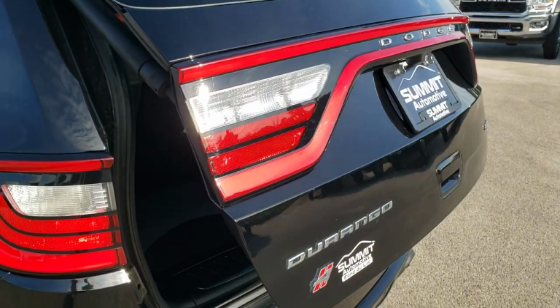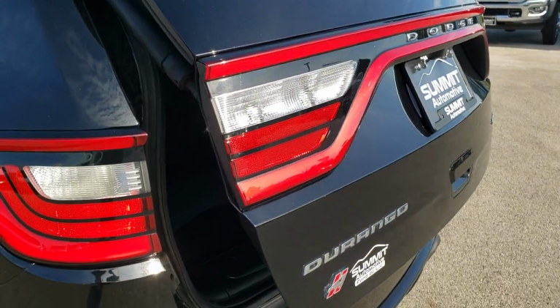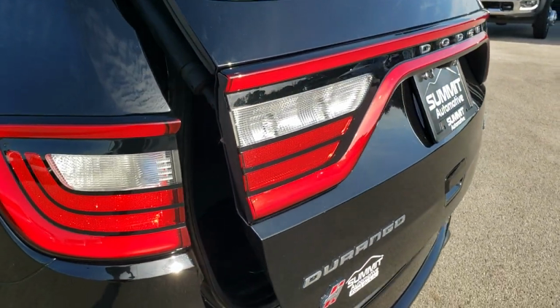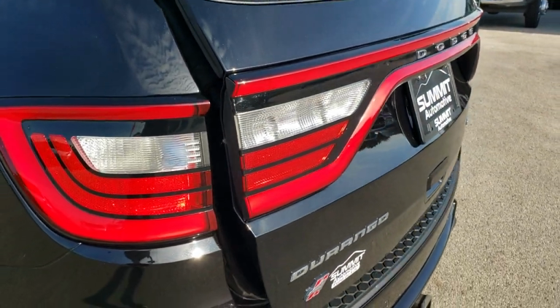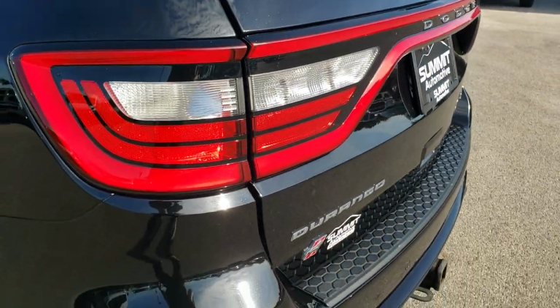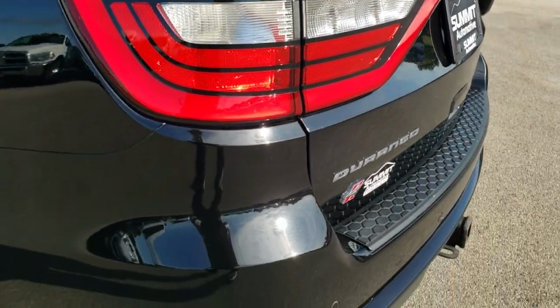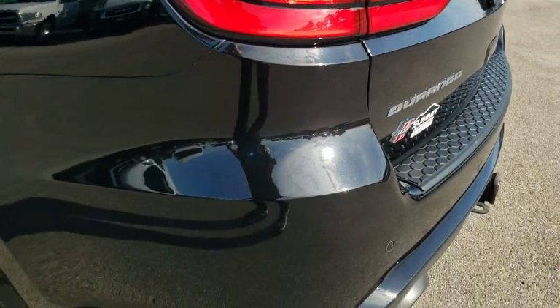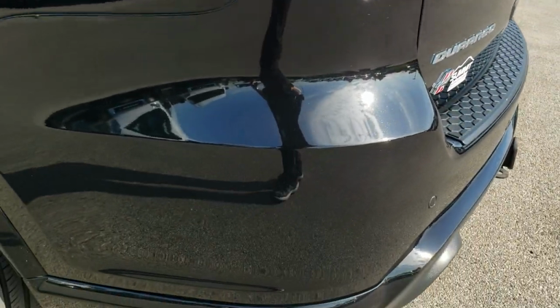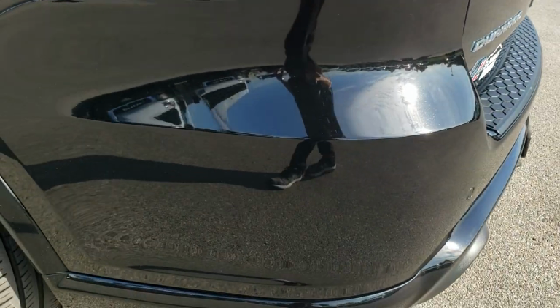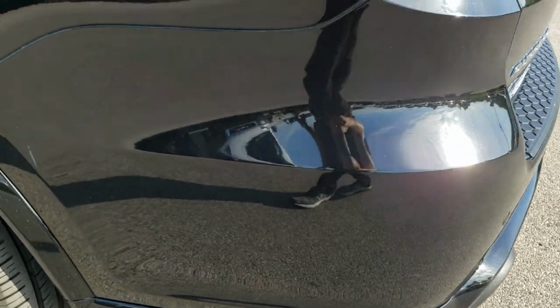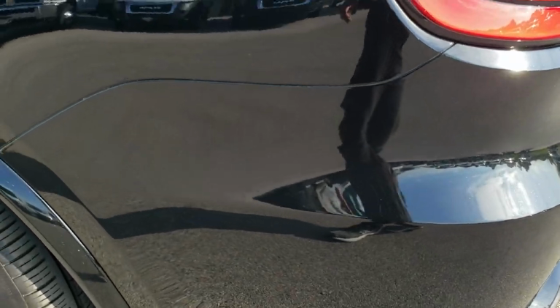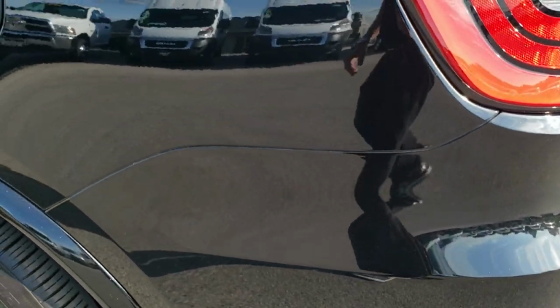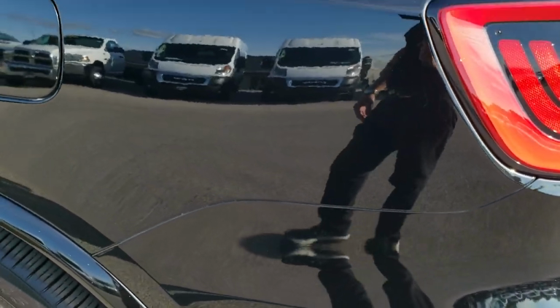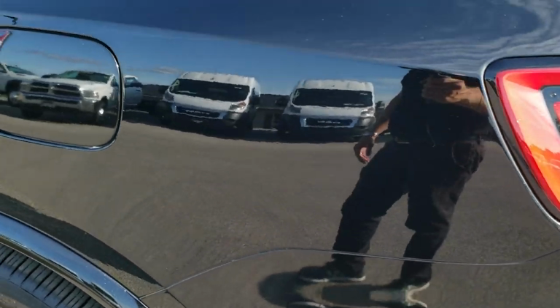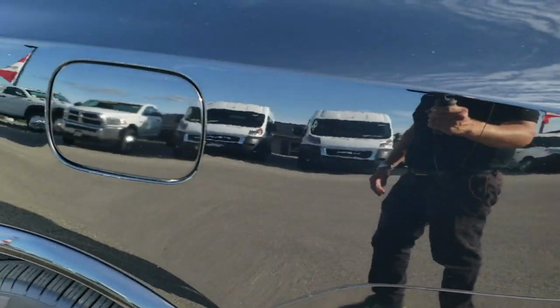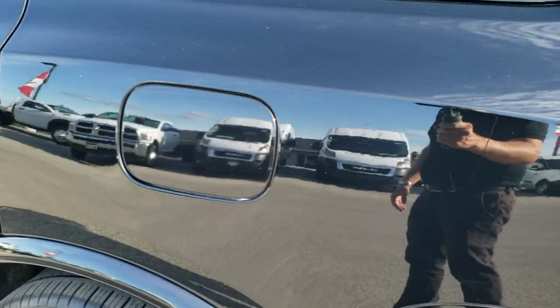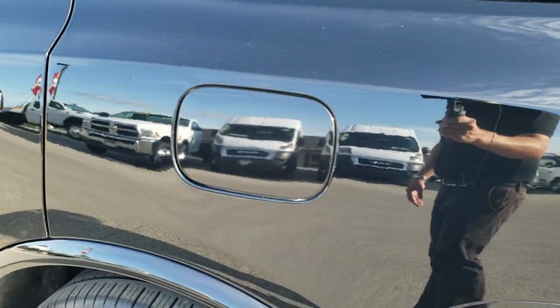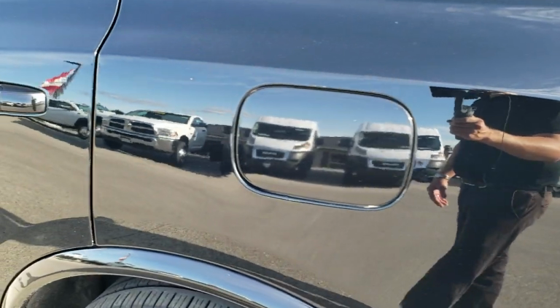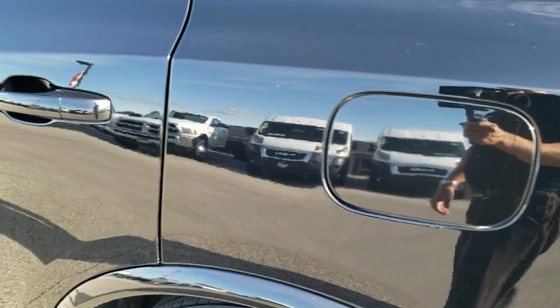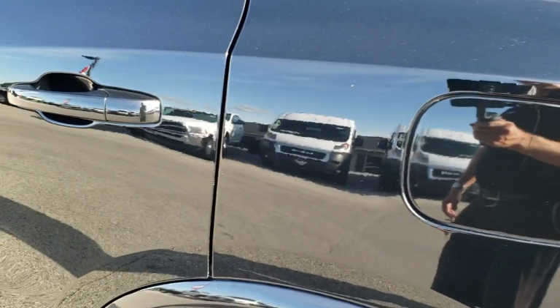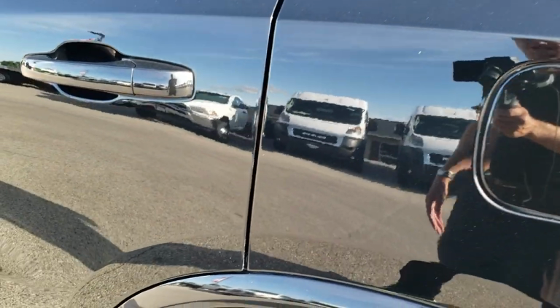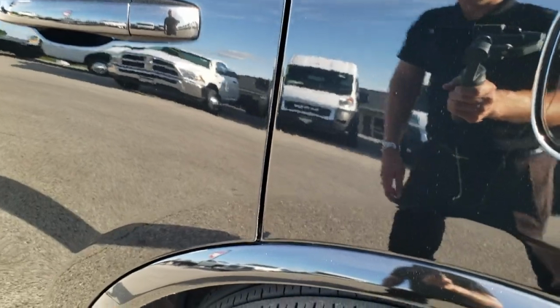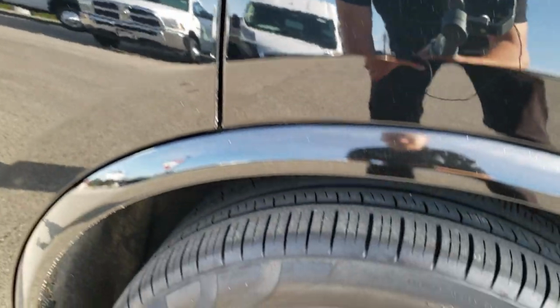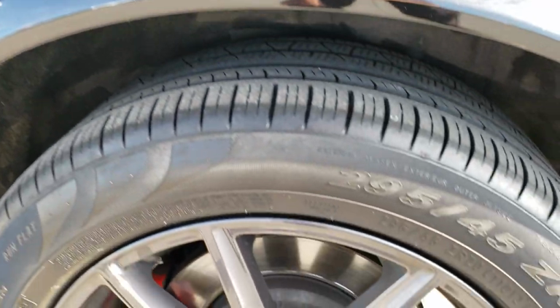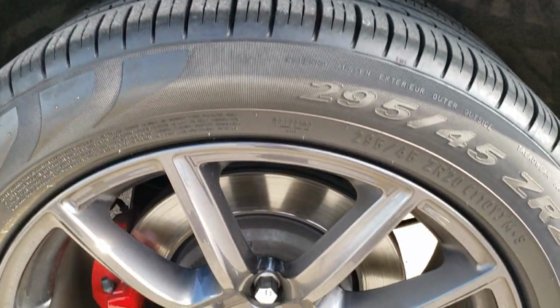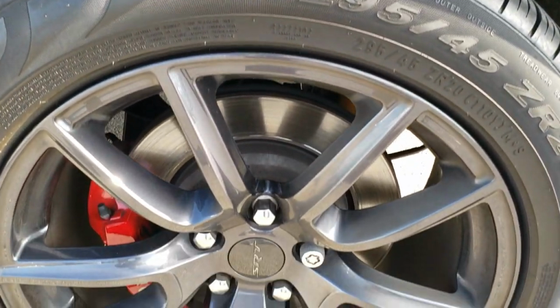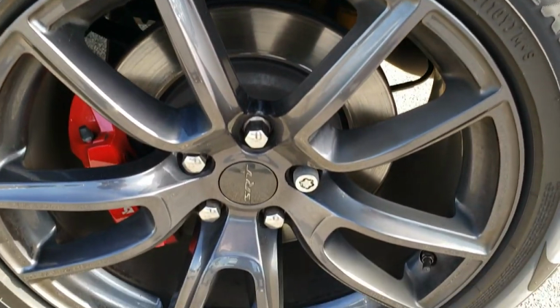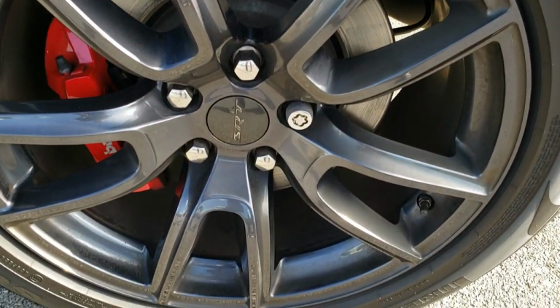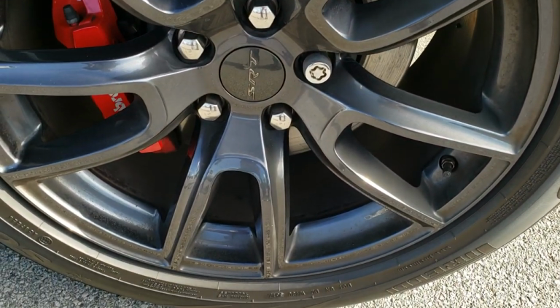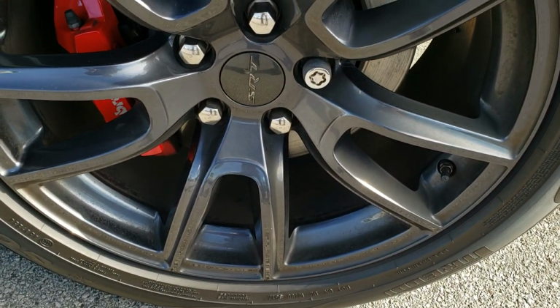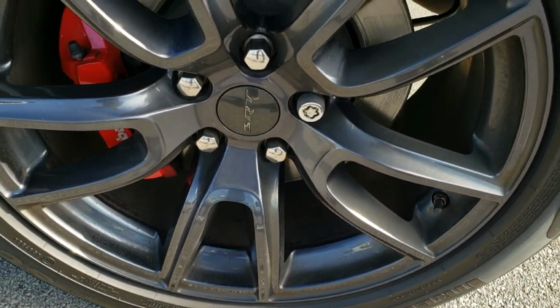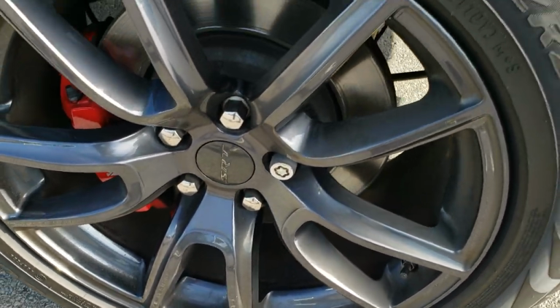Gate shuts nice and smoothly and solidly. As you go down this side of the vehicle, just as clean as the passenger side — no dents, no dings, no scuffs, no scrapes. Back rim is in excellent condition as well.